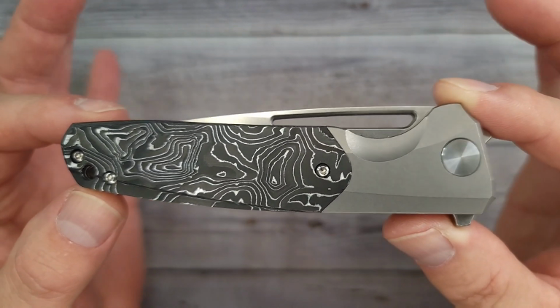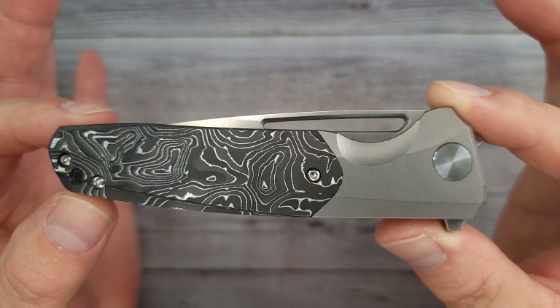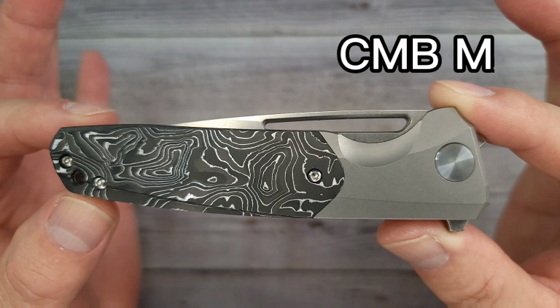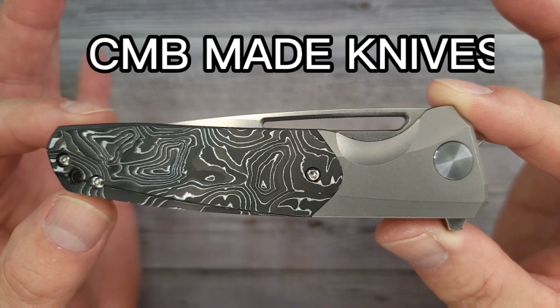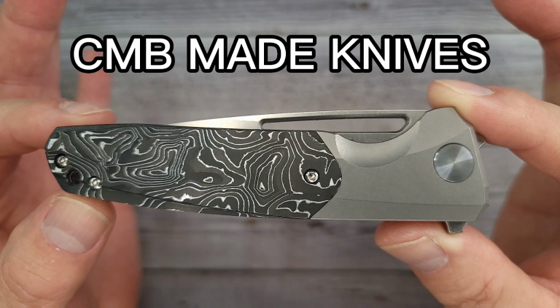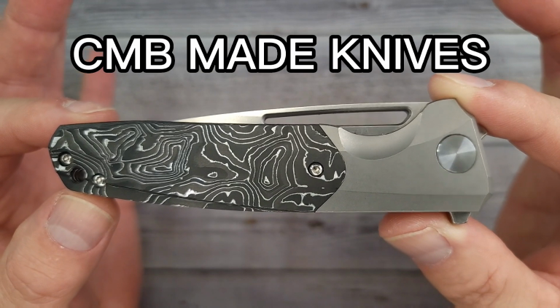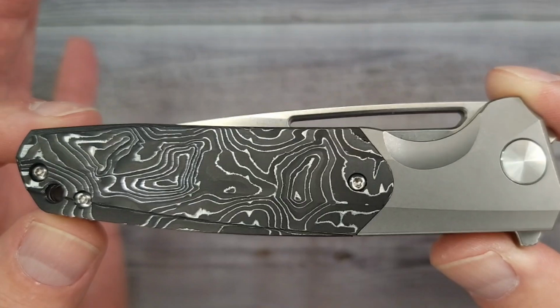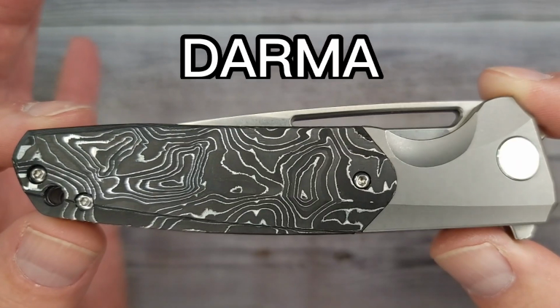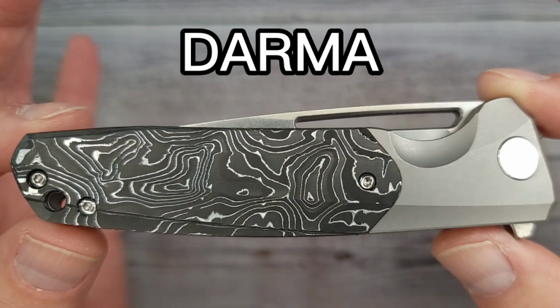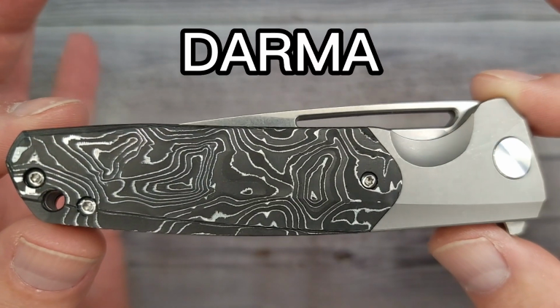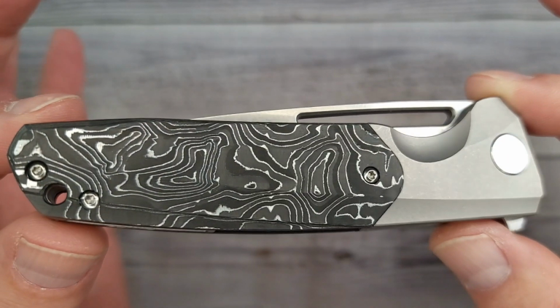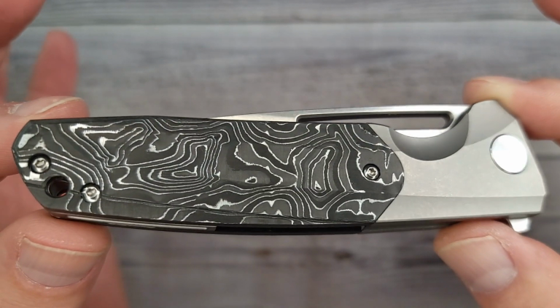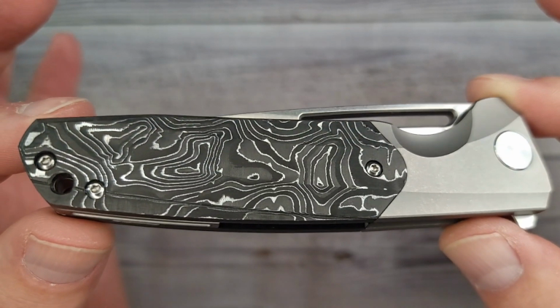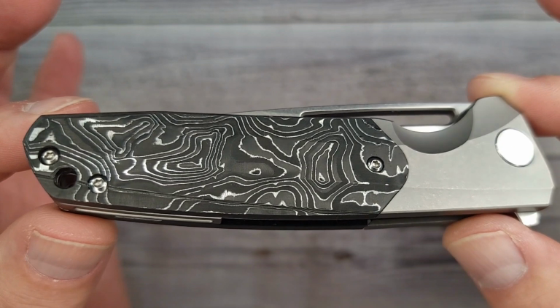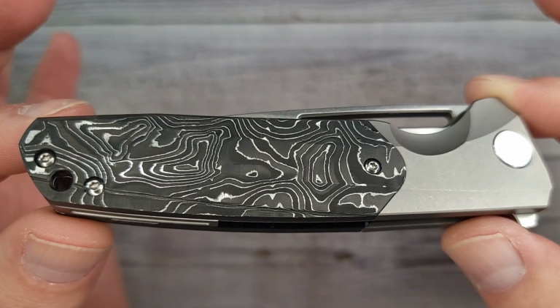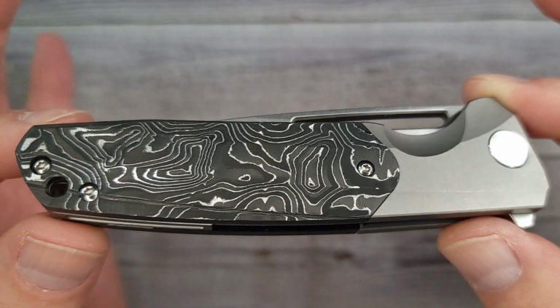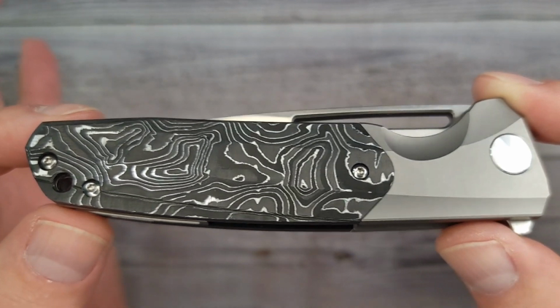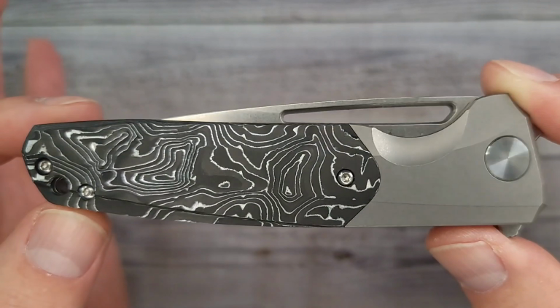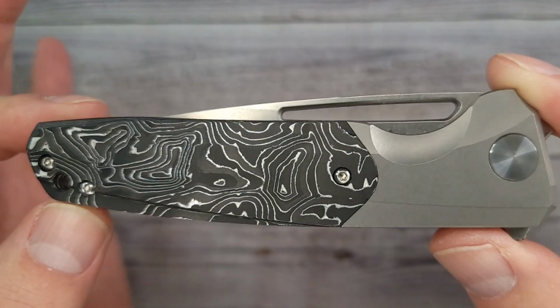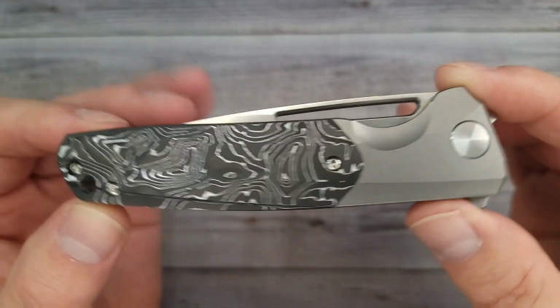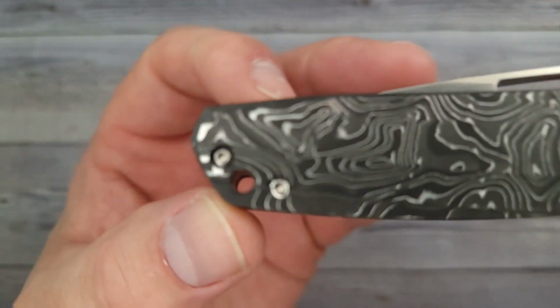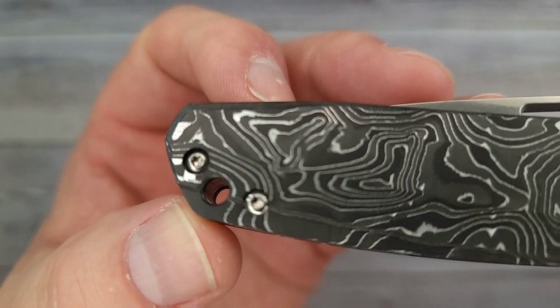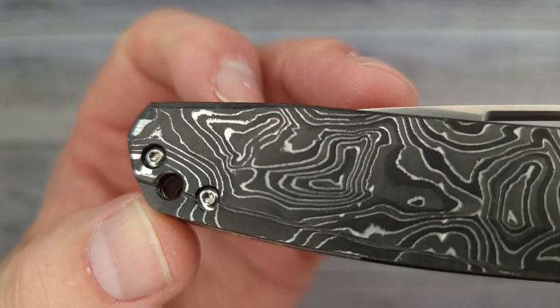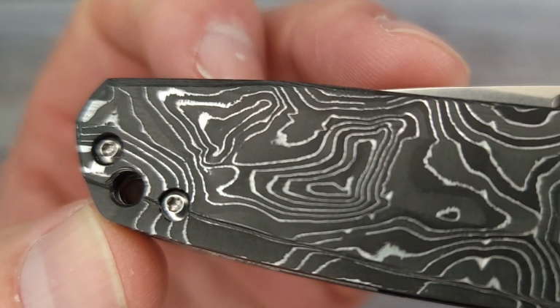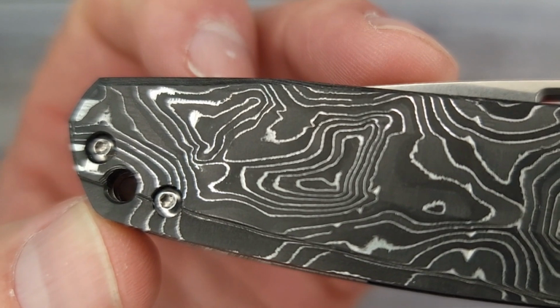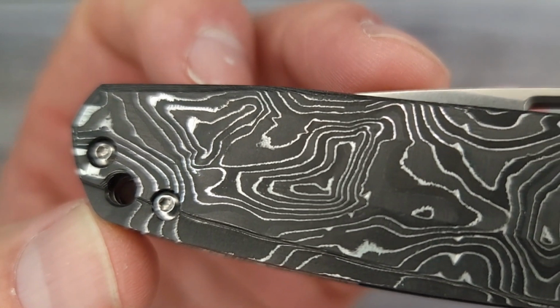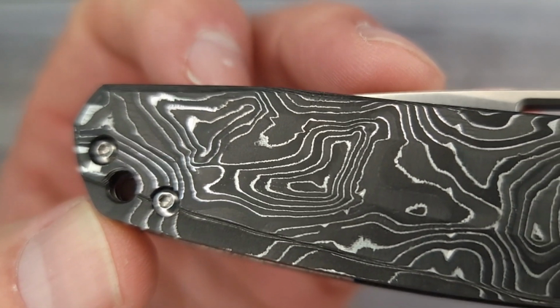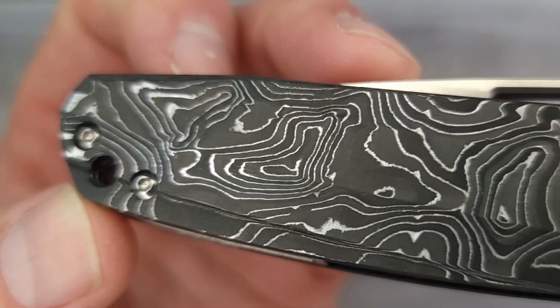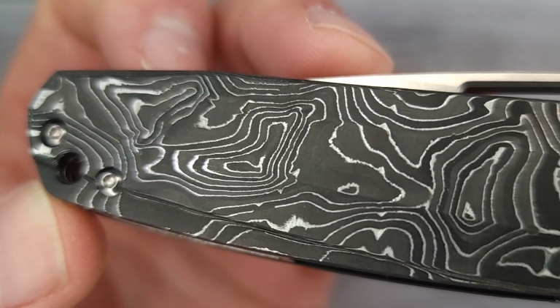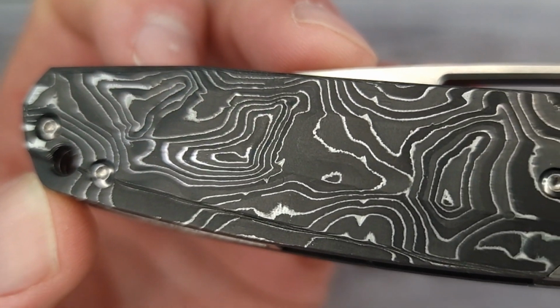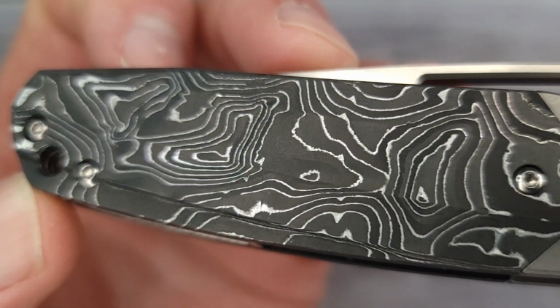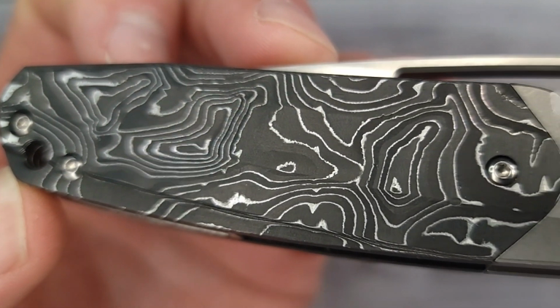This is the CMB Made Knives Dharma. Wow, does that not look fancy? Mr. Fancy Pants — look at this. I gotta tell you, this carbon fiber with the foil in it looks so good.